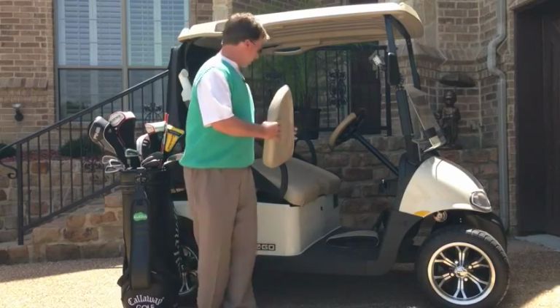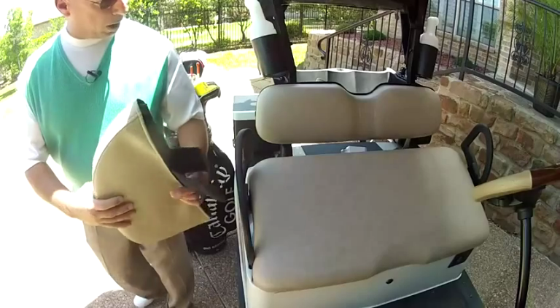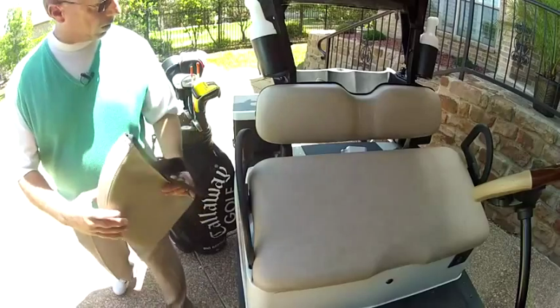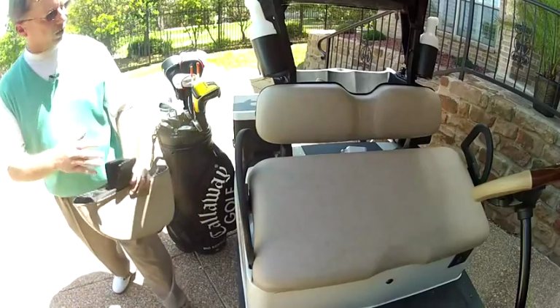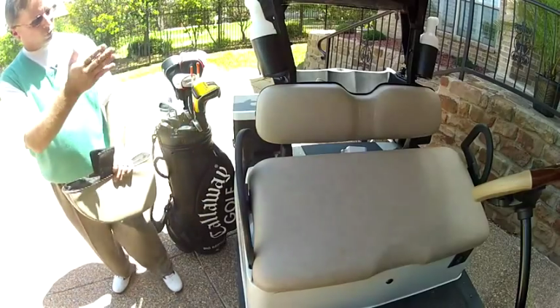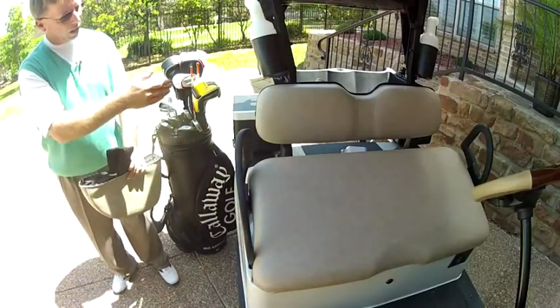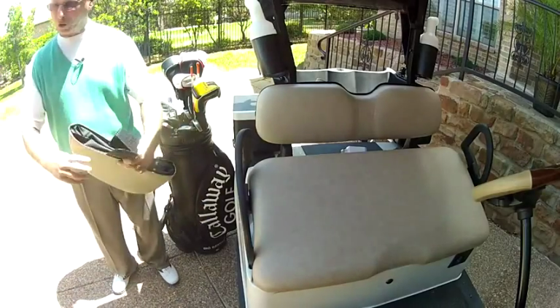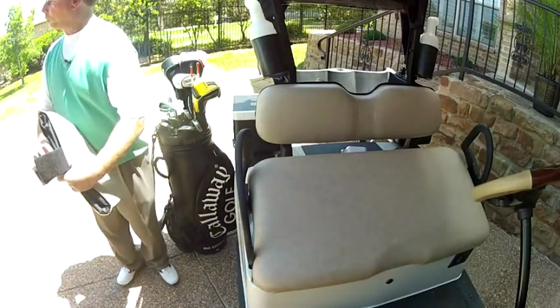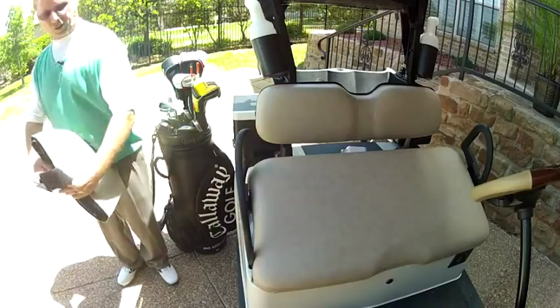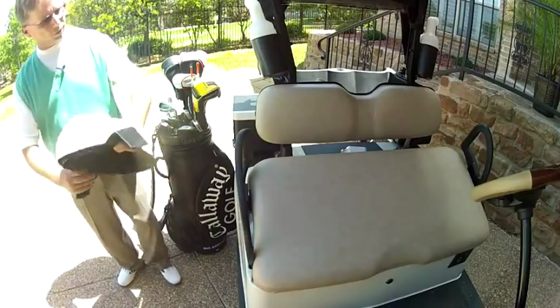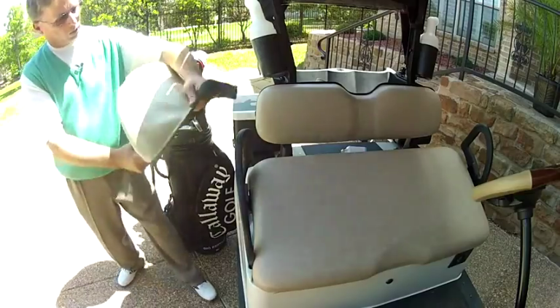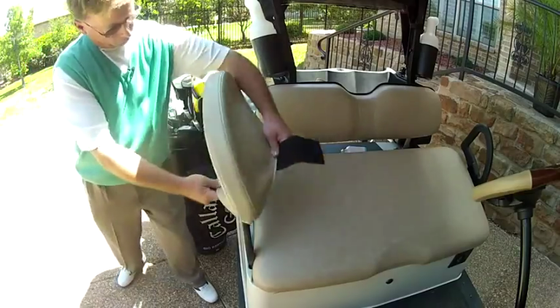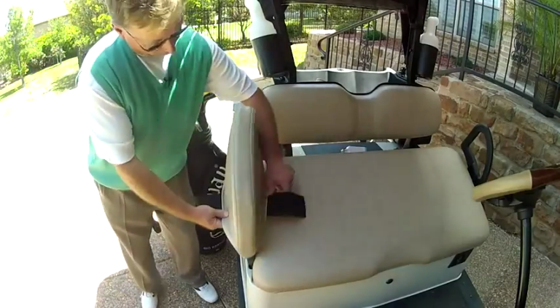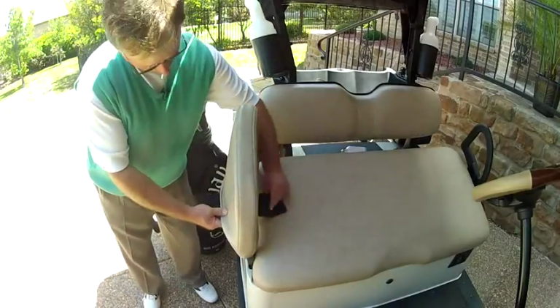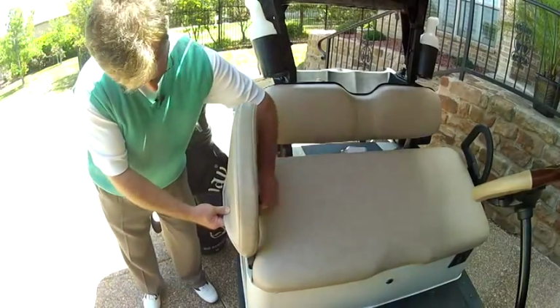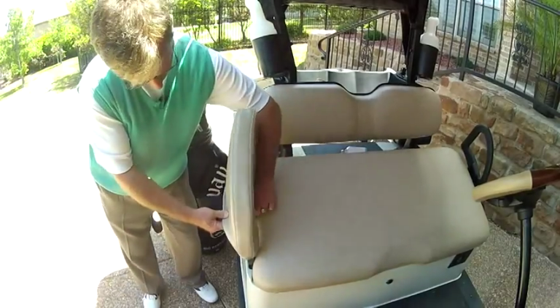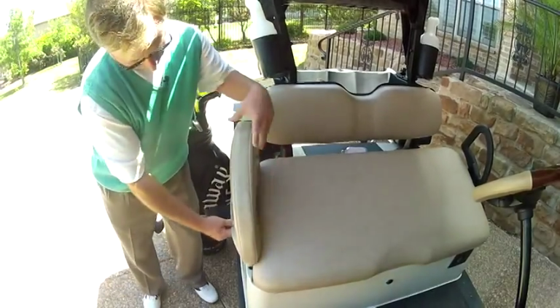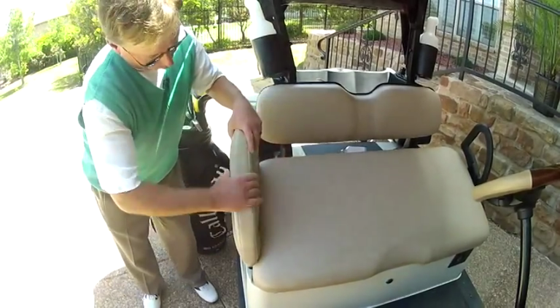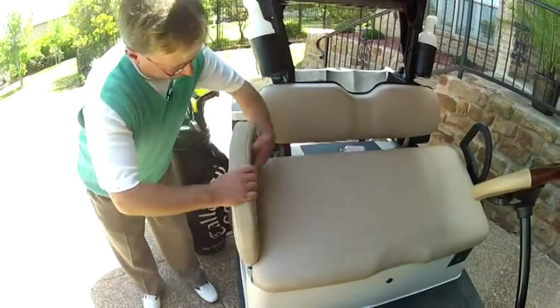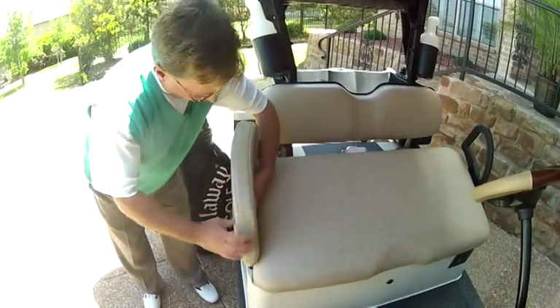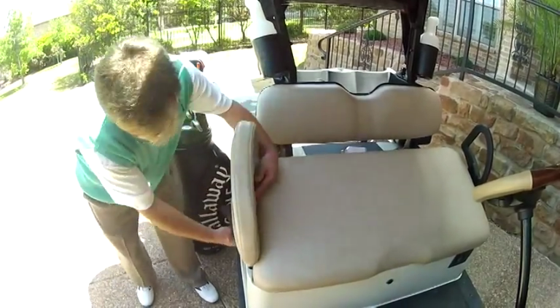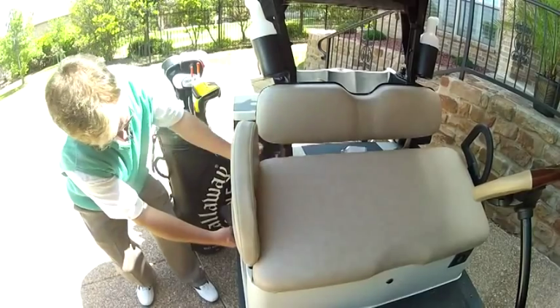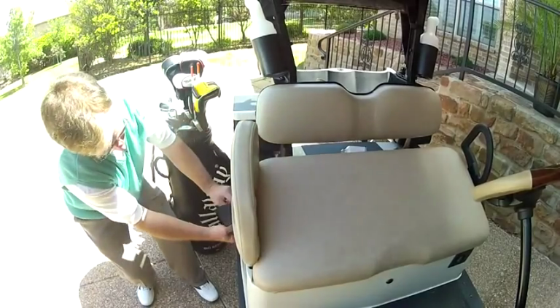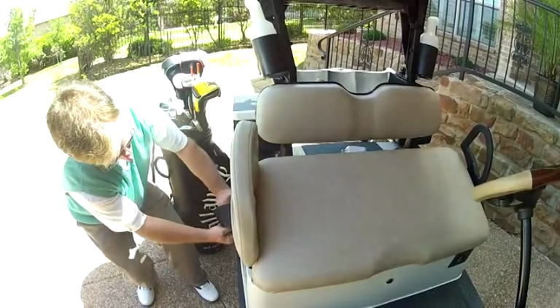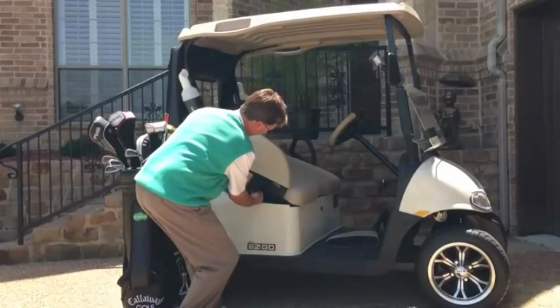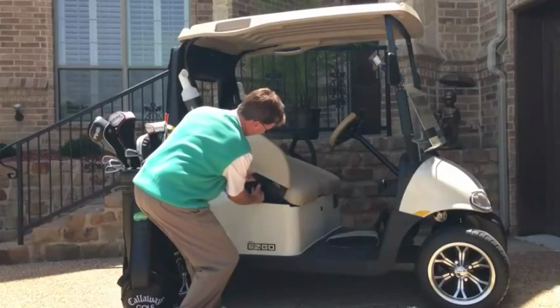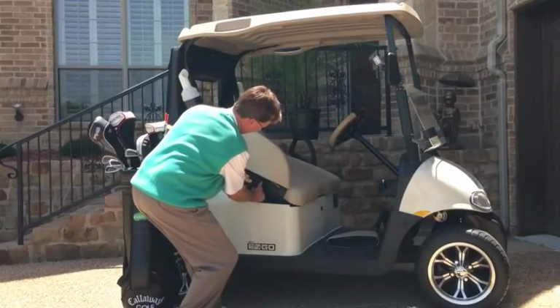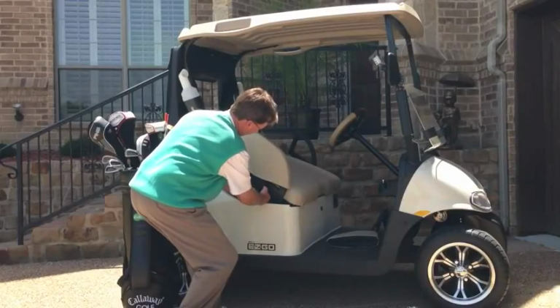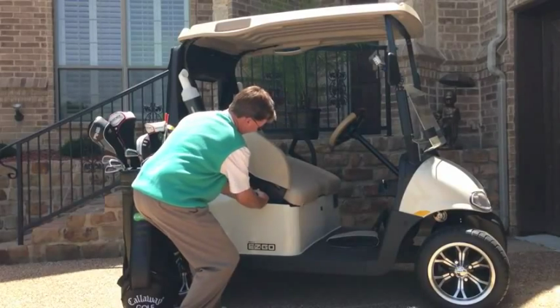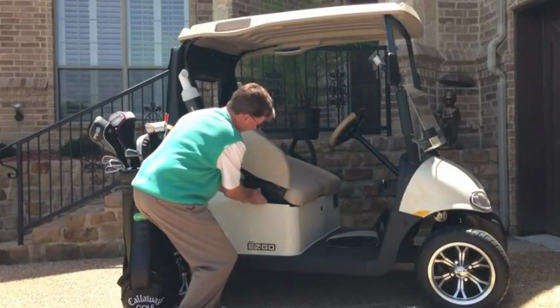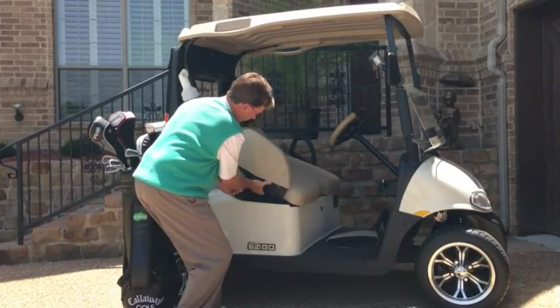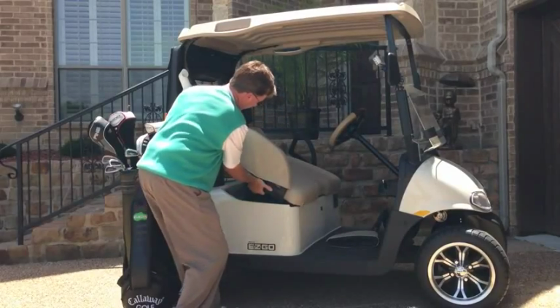Since I'm by myself, I've taken a small box and just put it below the seat. You take the CartBuddy, slip it over, pat it down, pull on the strap up and under, and then tuck this one under.